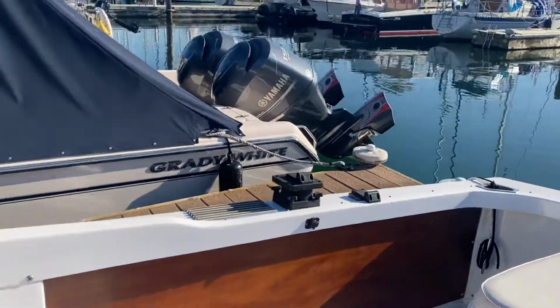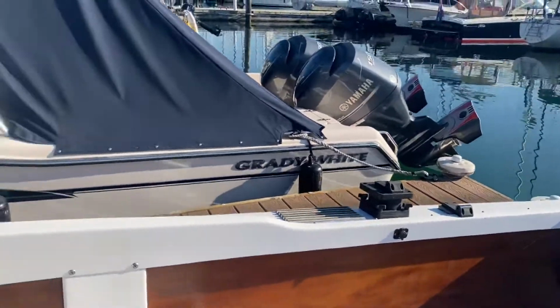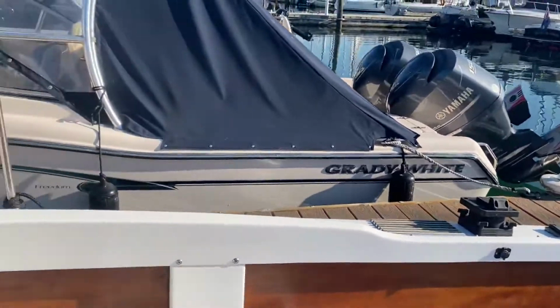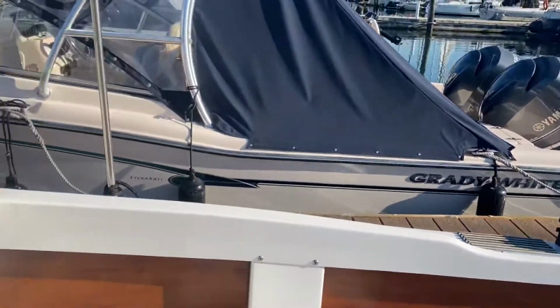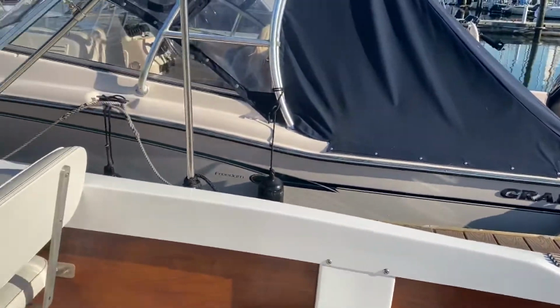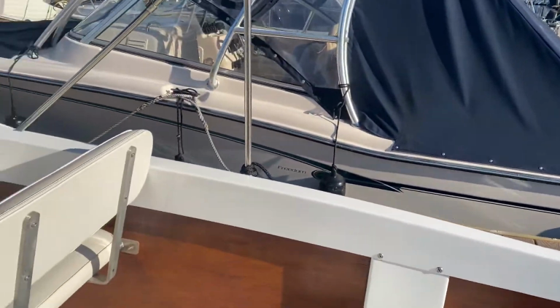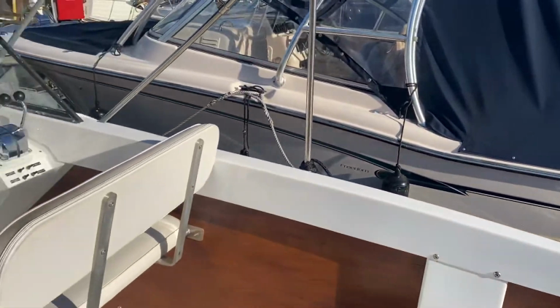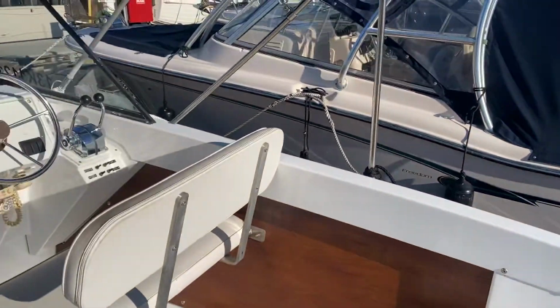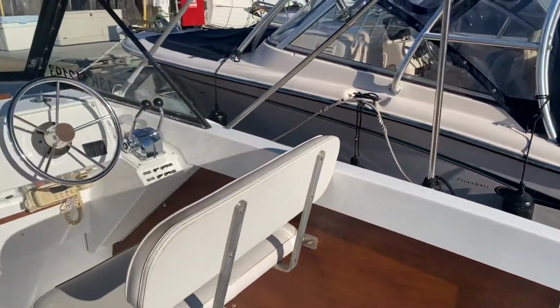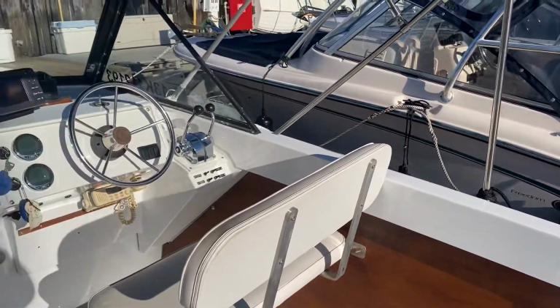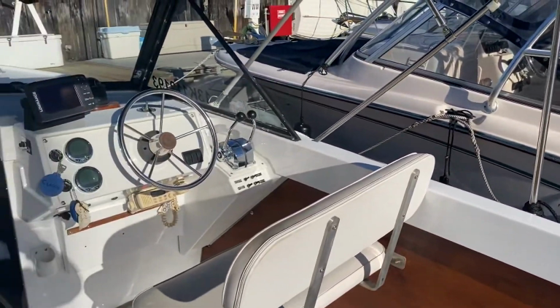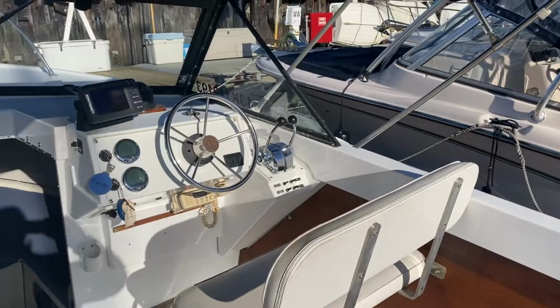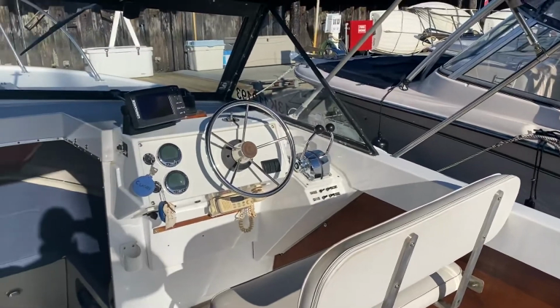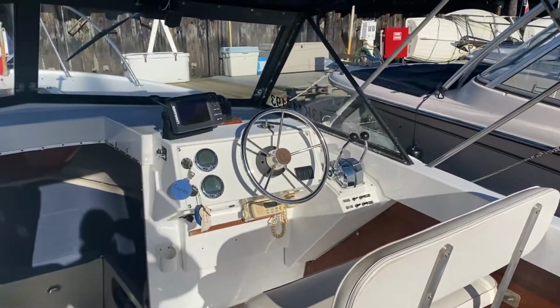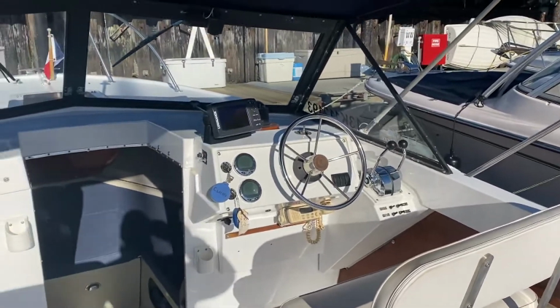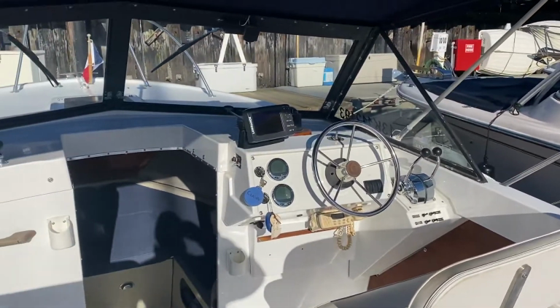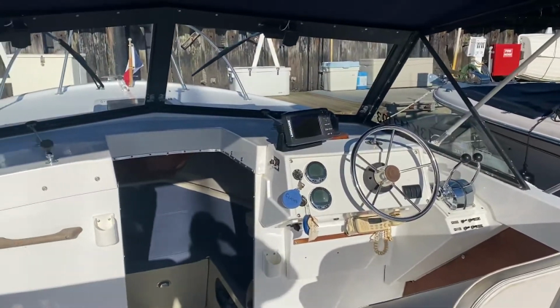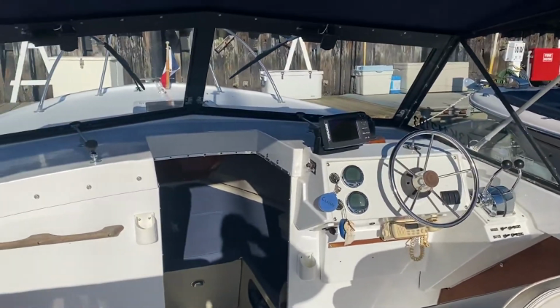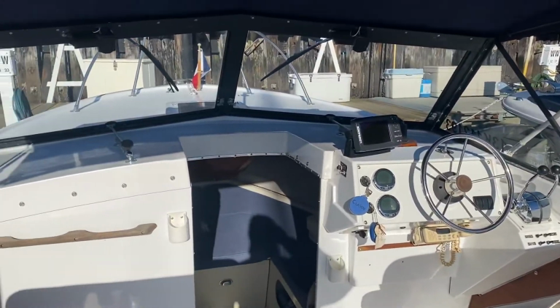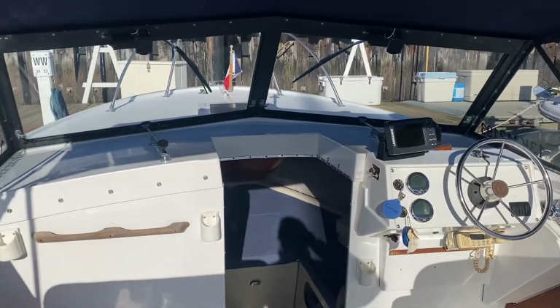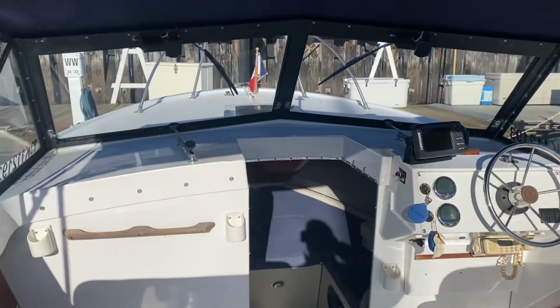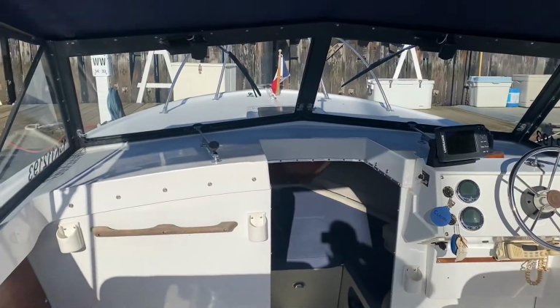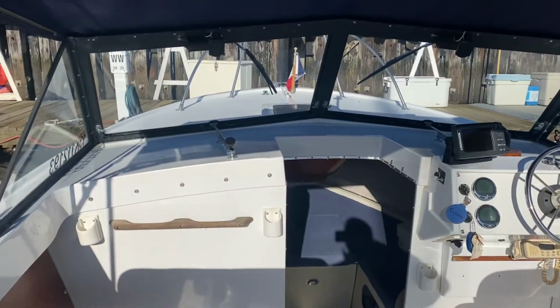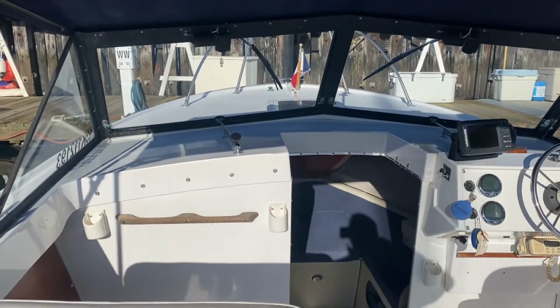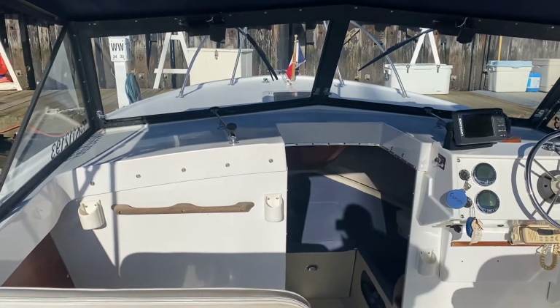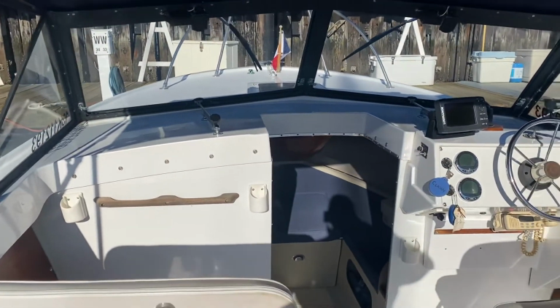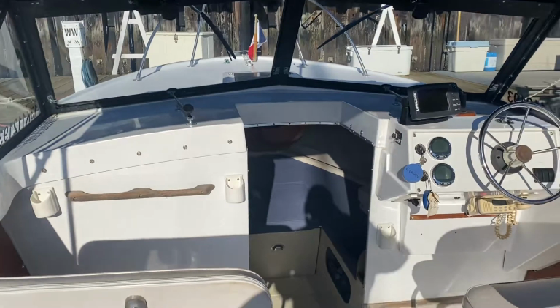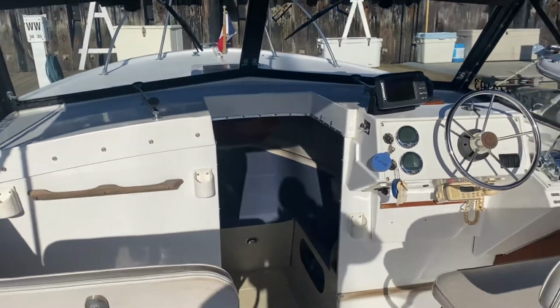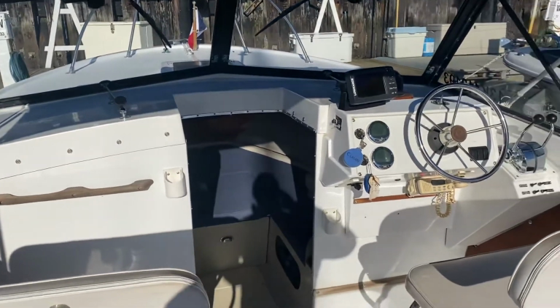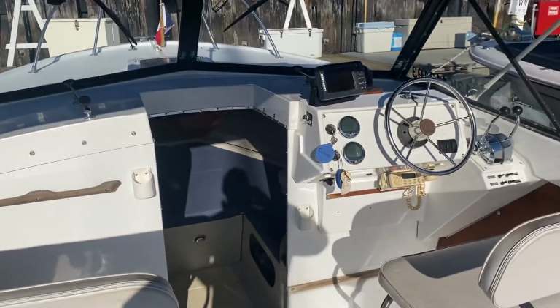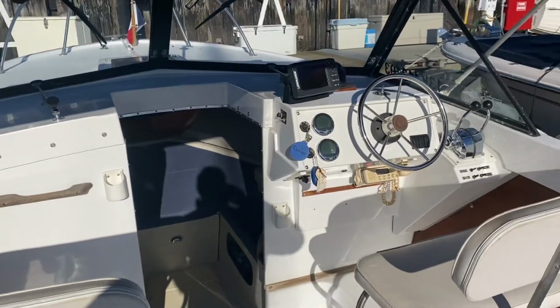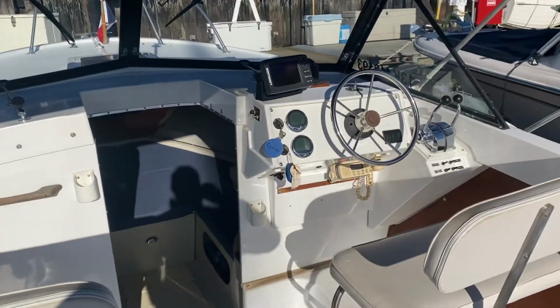Not only was it repowered, new transom shields and new stern drives on the boat as well. Cruising in the low 20s, top end in the upper 20s. It's a 25-footer with a true deep V hull in it.